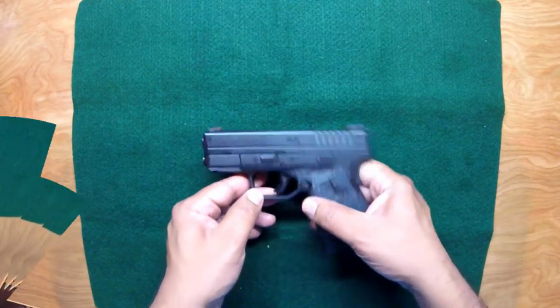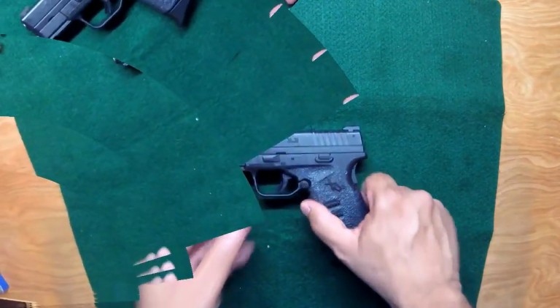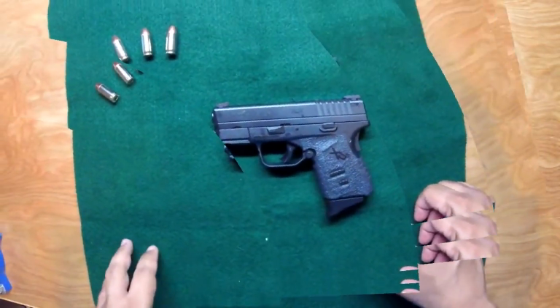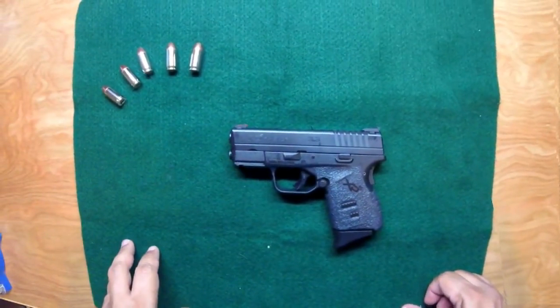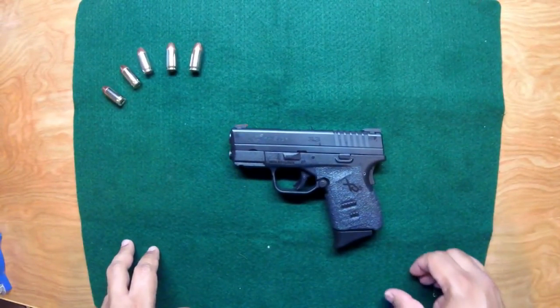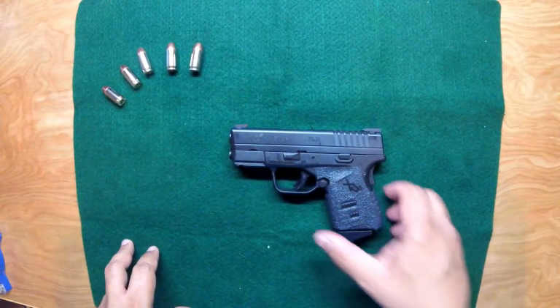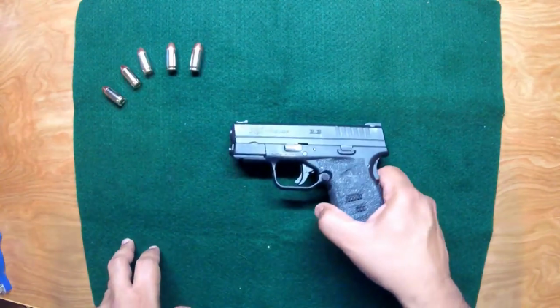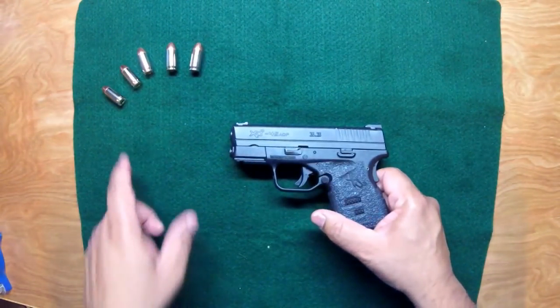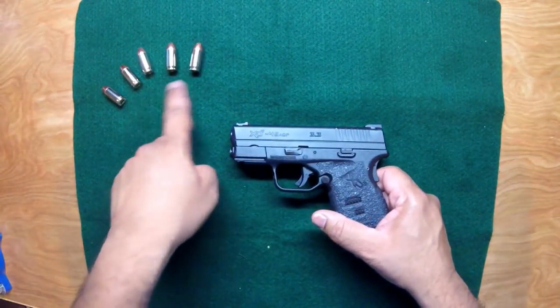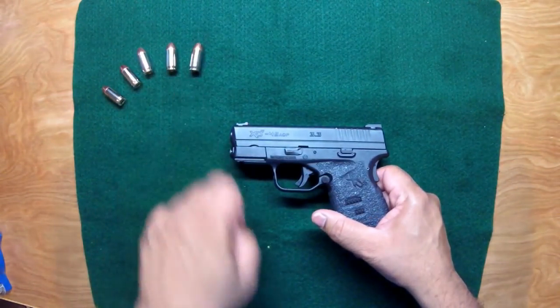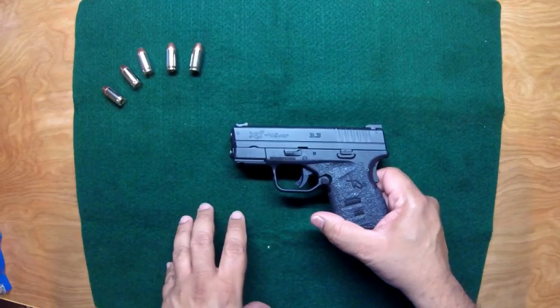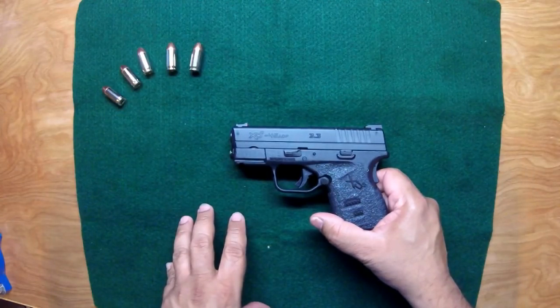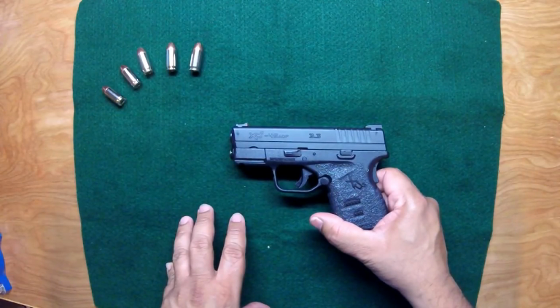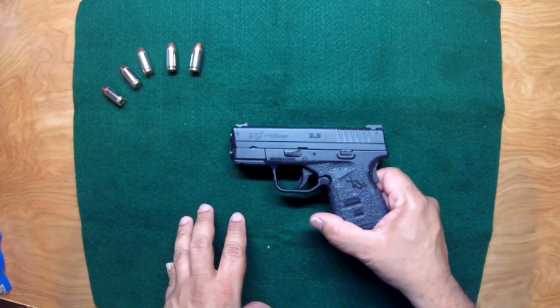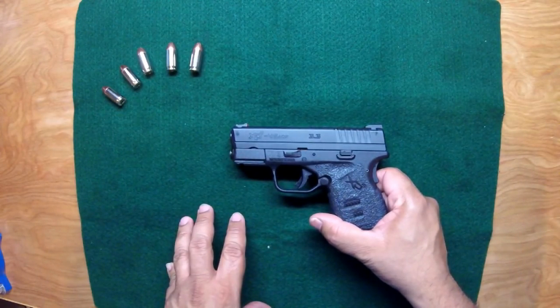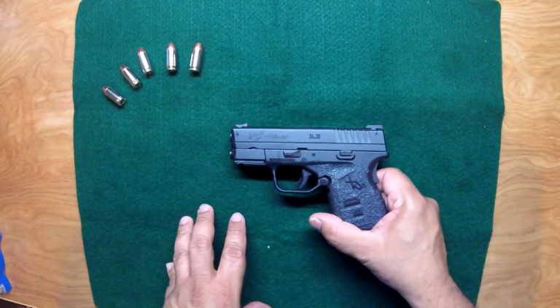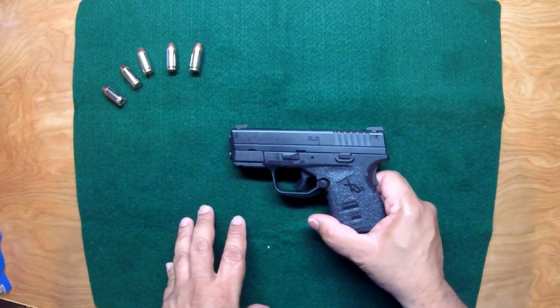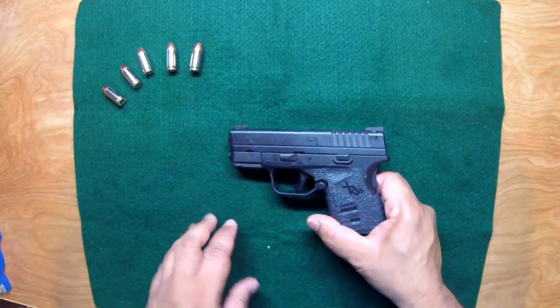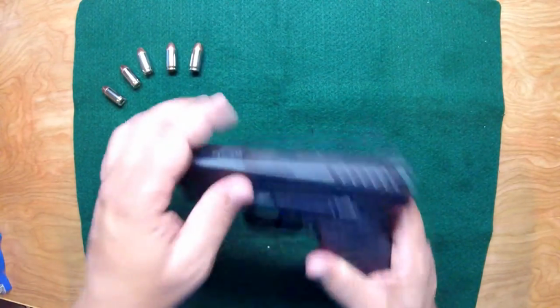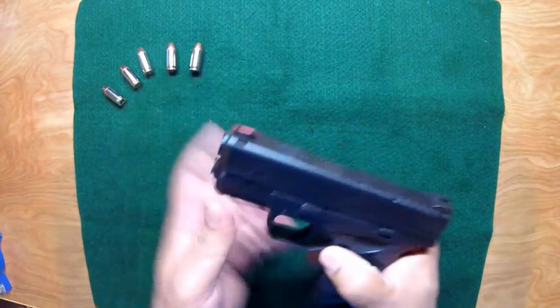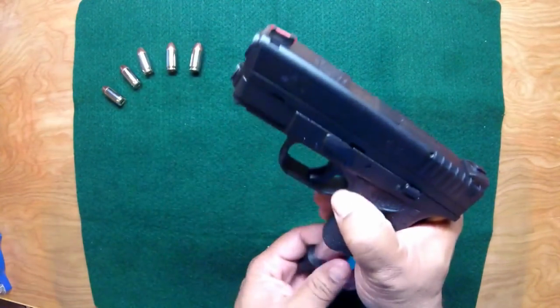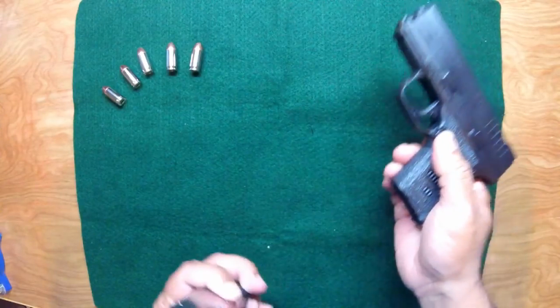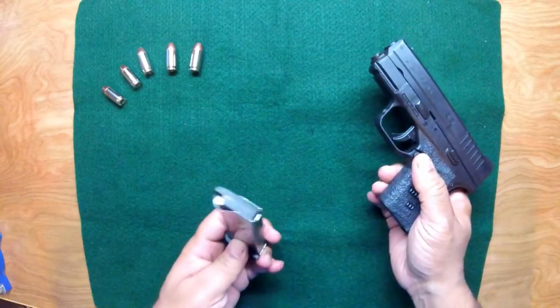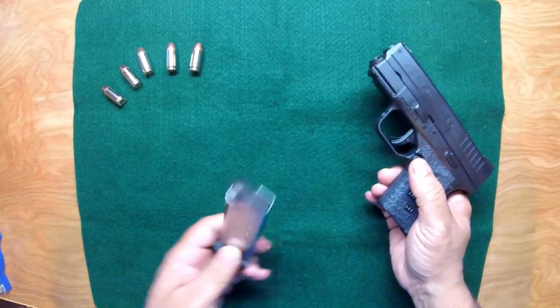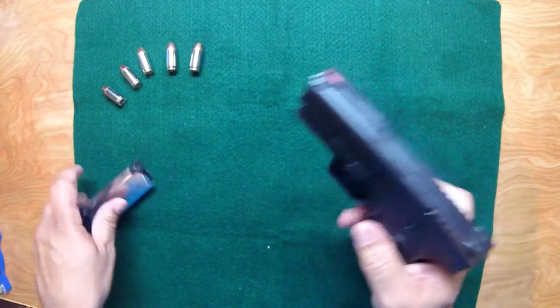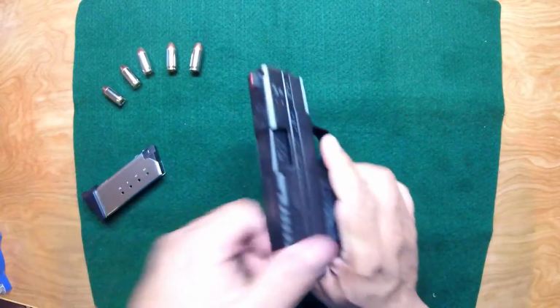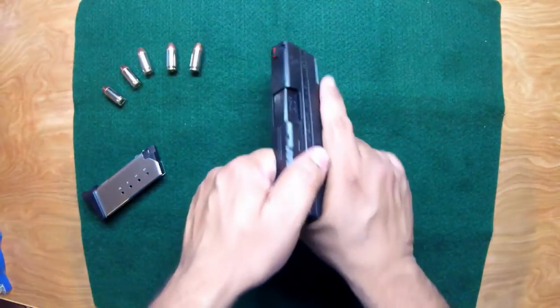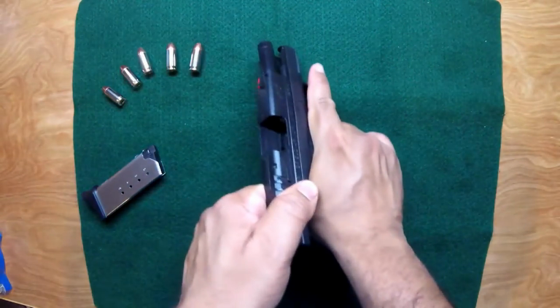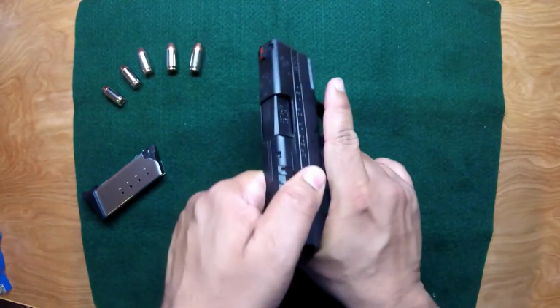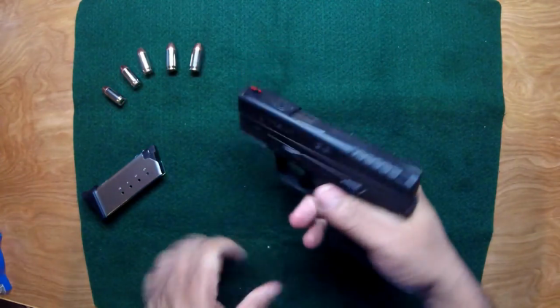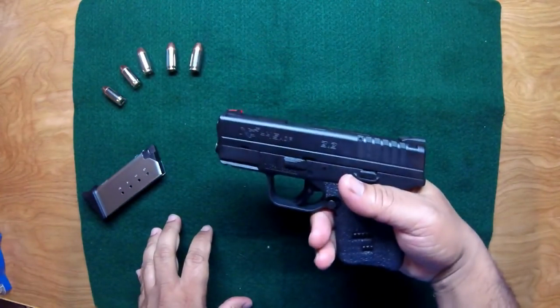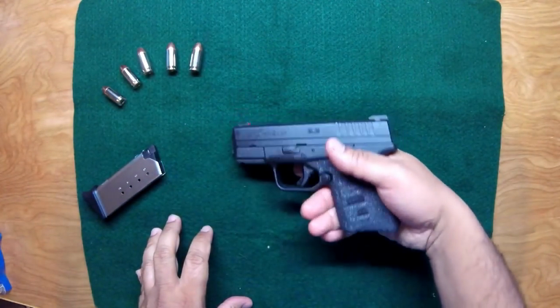The gun's unloaded — I pulled five rounds out of the magazine — but let's go ahead and safety check it. Drop the magazine, nothing in there, check the chamber, safe. We're good to proceed.